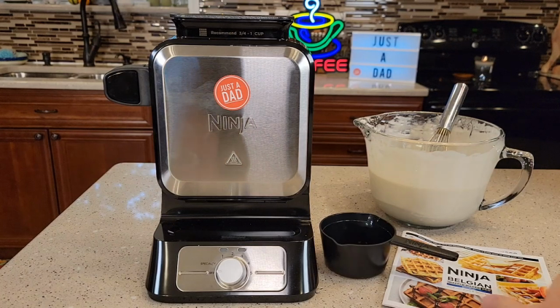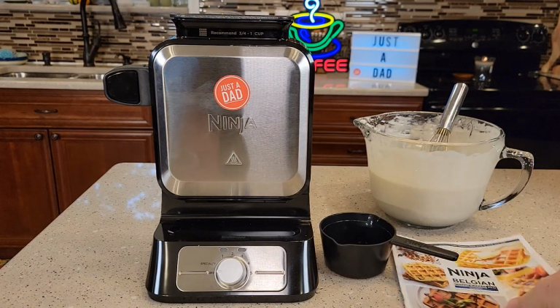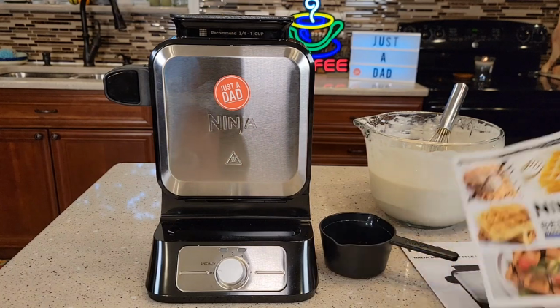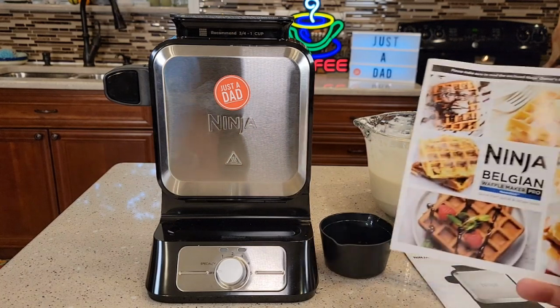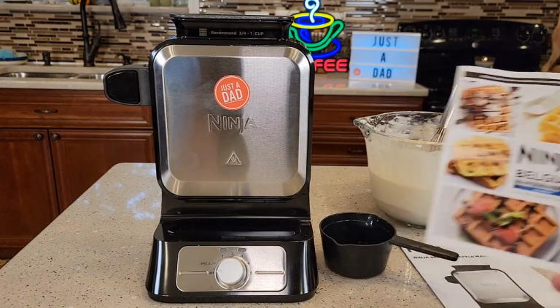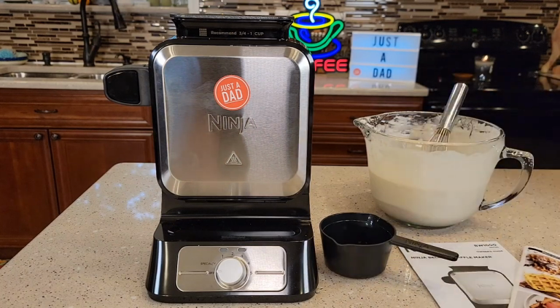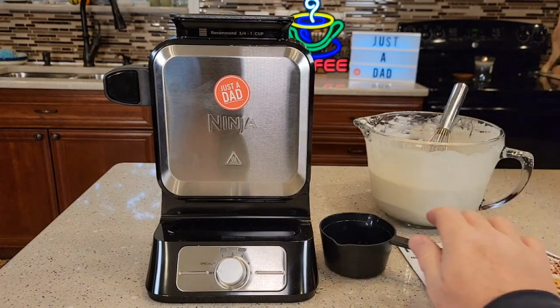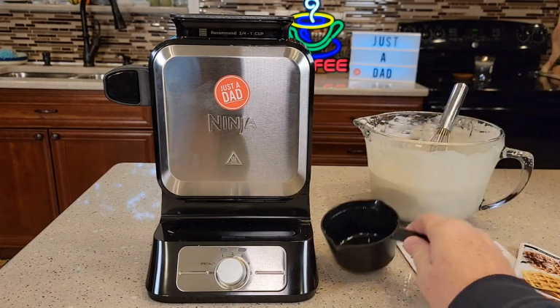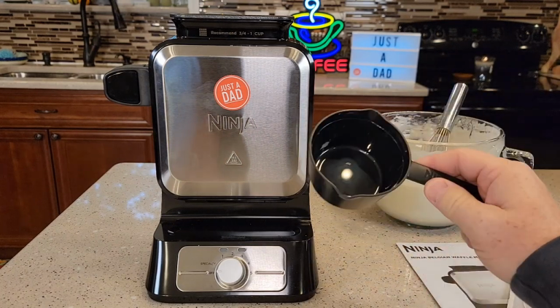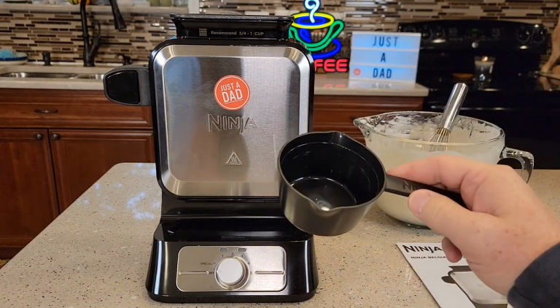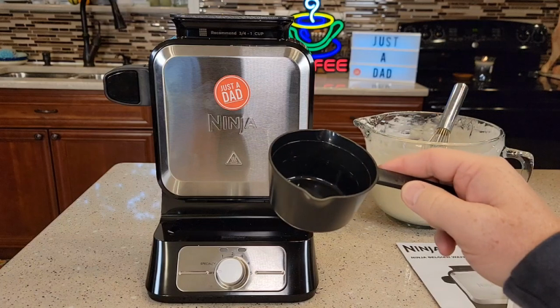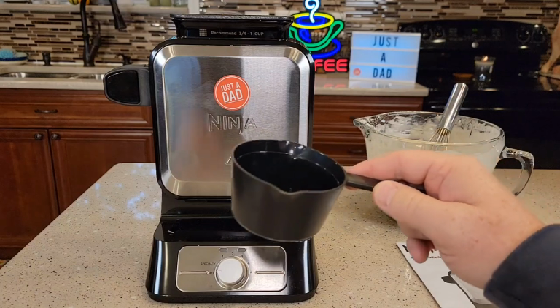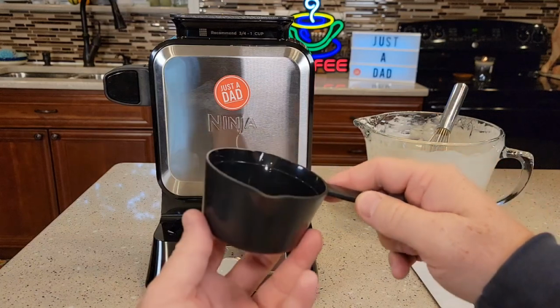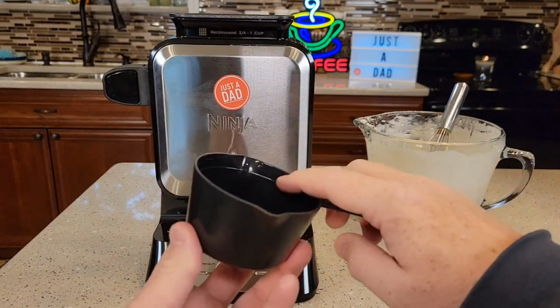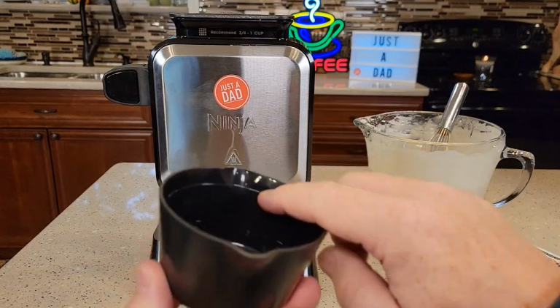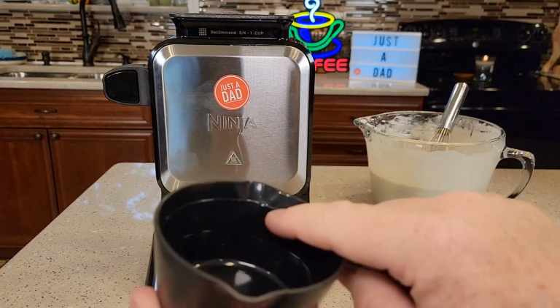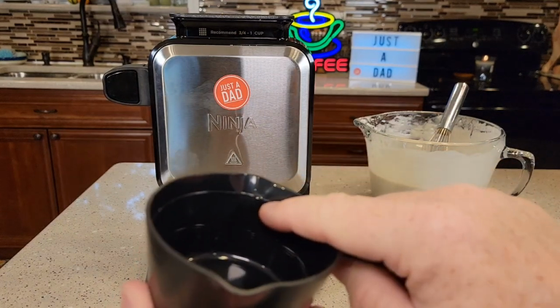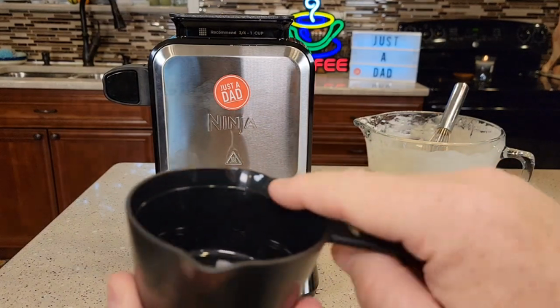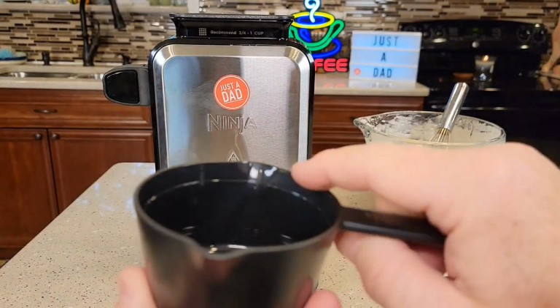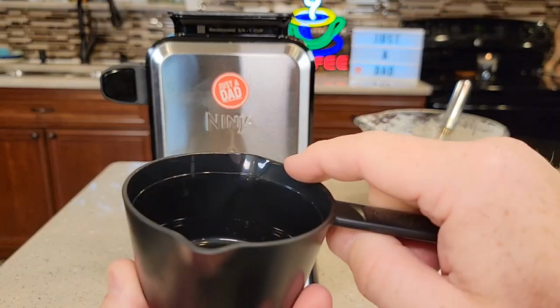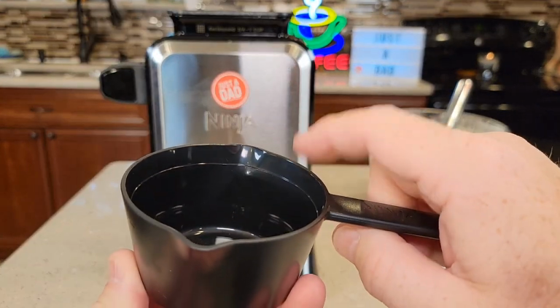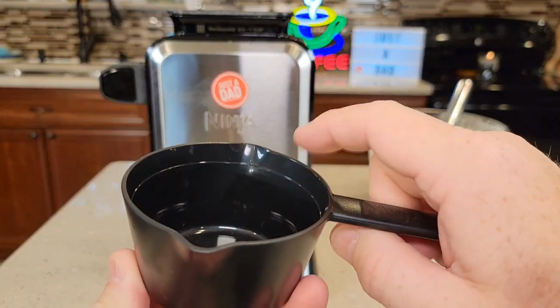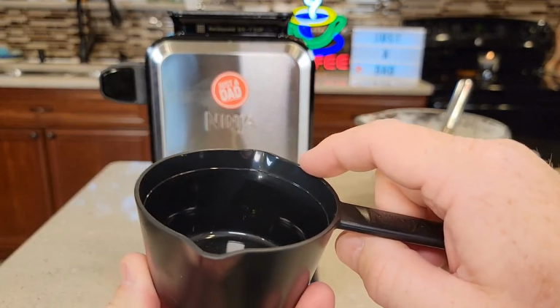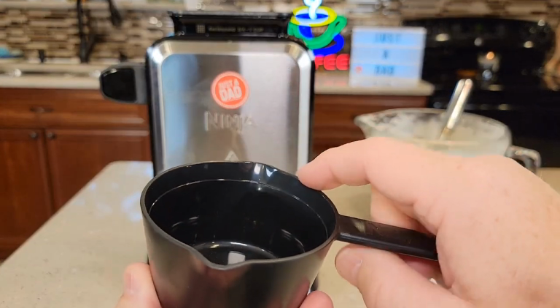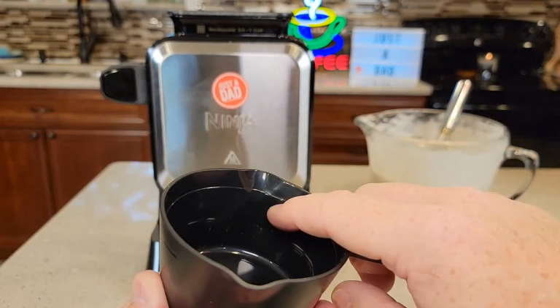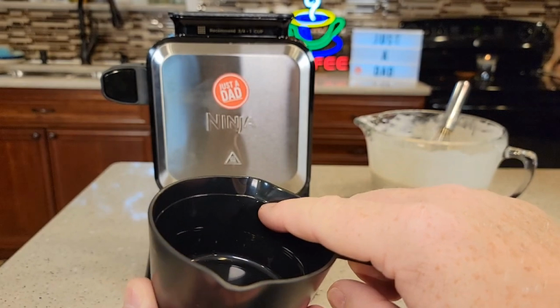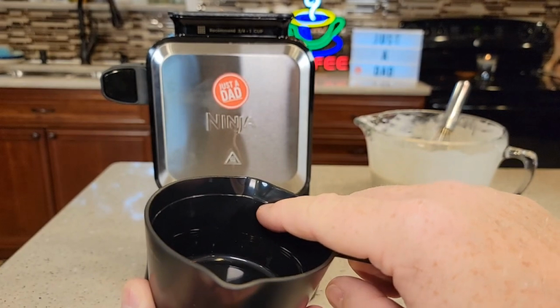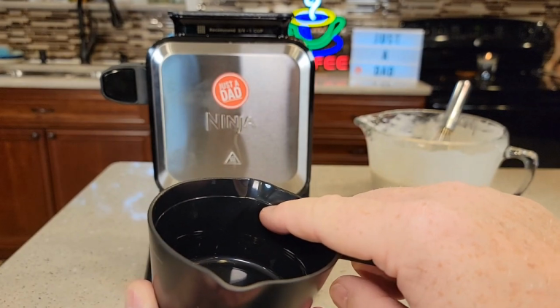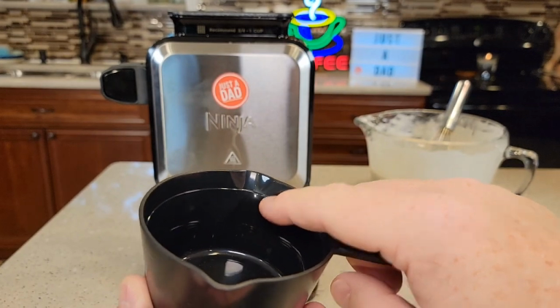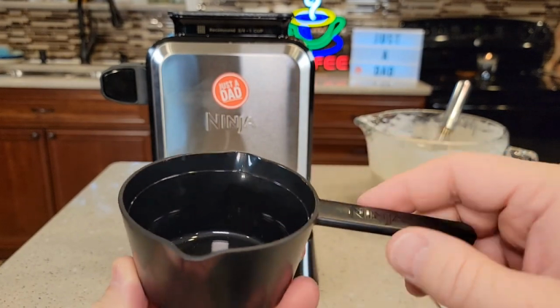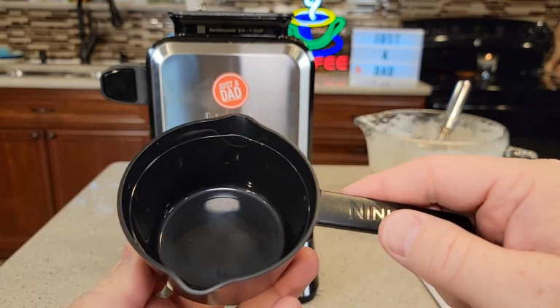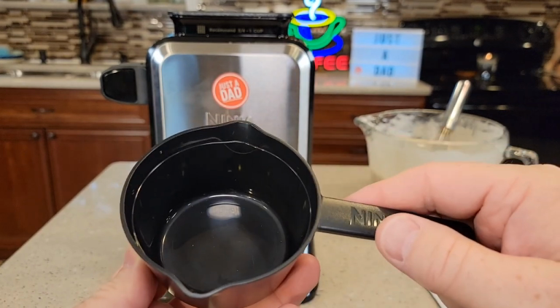It comes with a really nice recipe book. It also comes with a measuring cup — there's a minimum line and a maximum line. The maximum line is one cup and the minimum line is three-fourths of a cup.